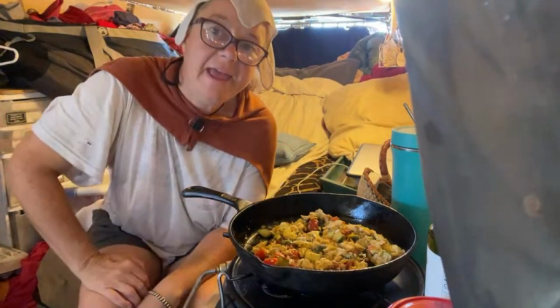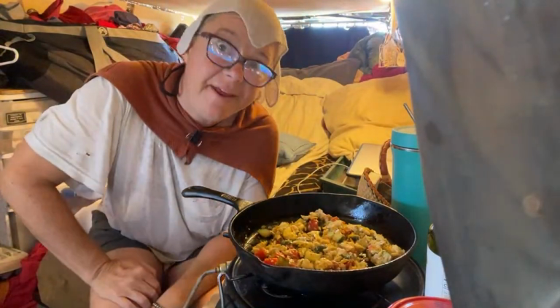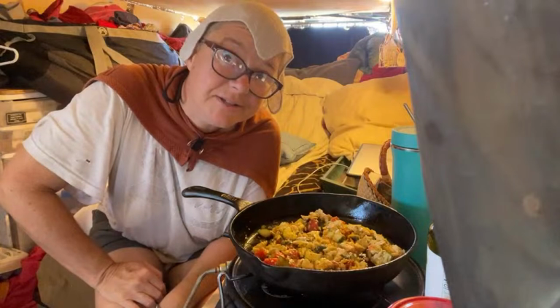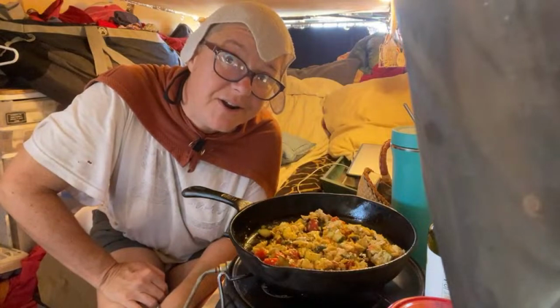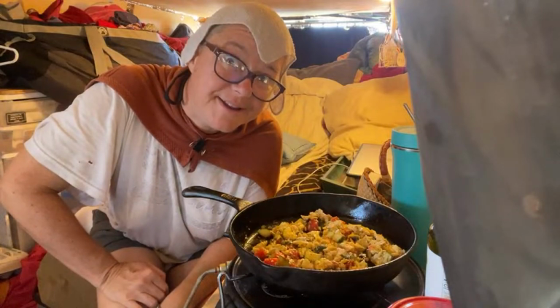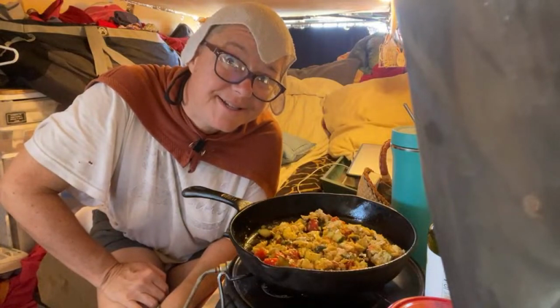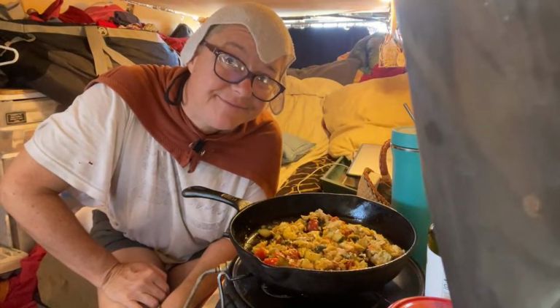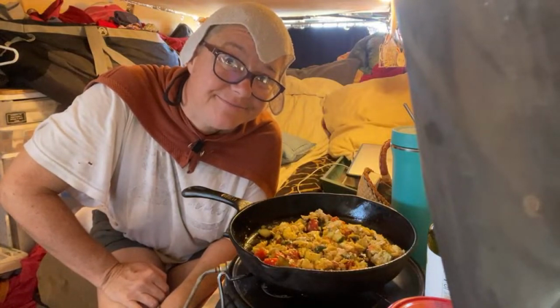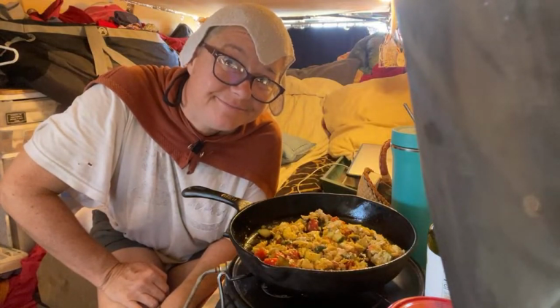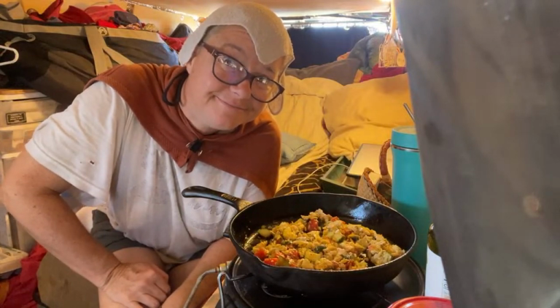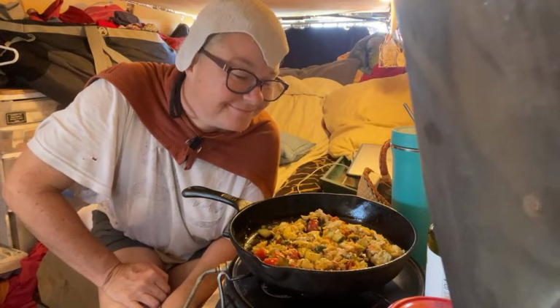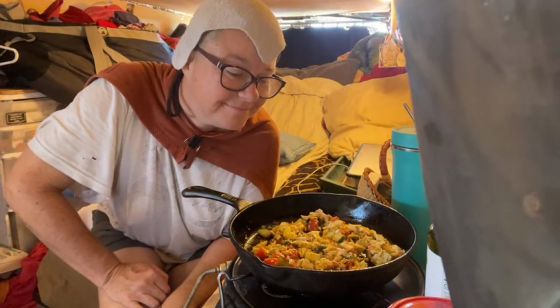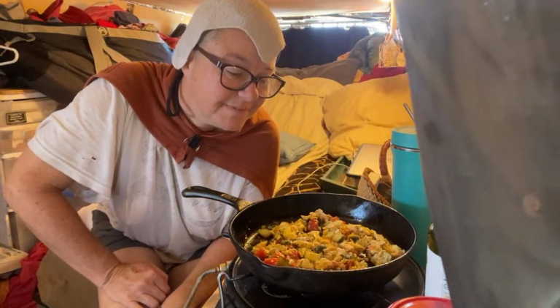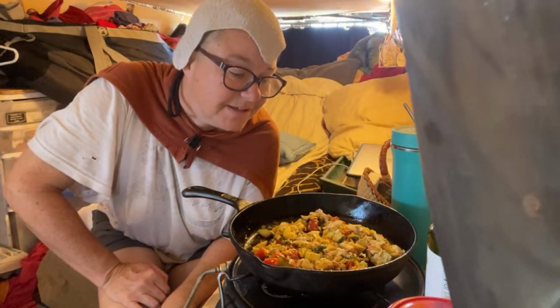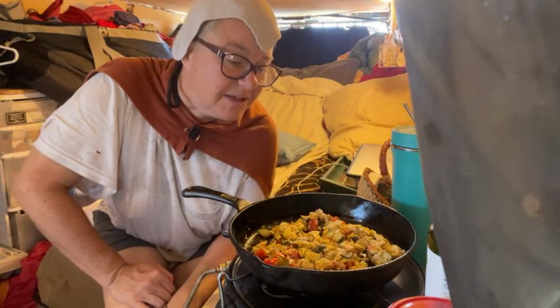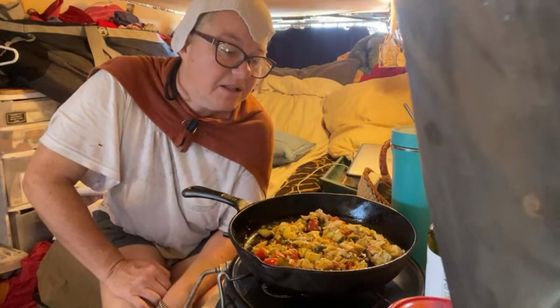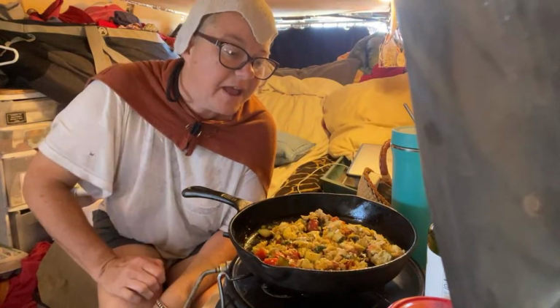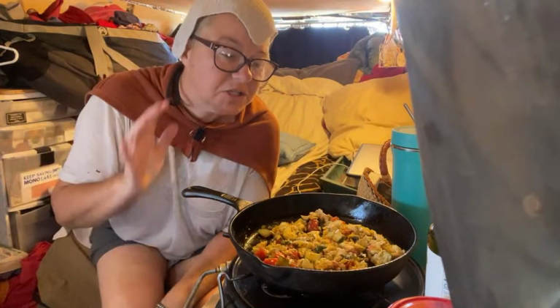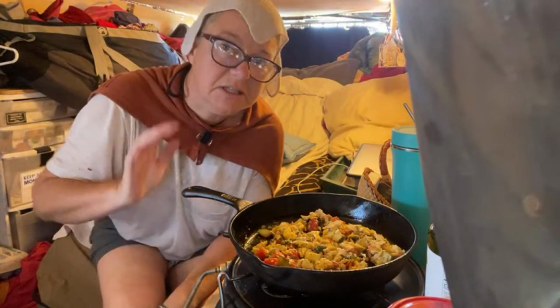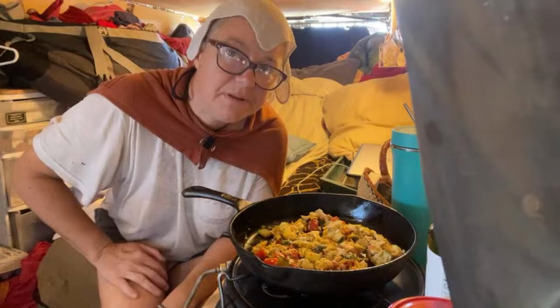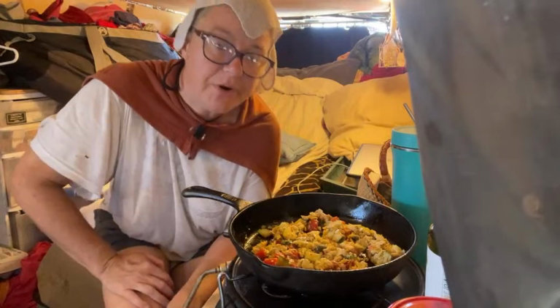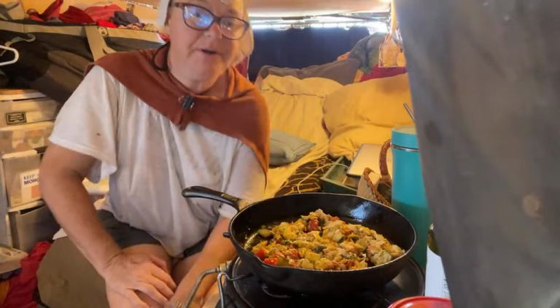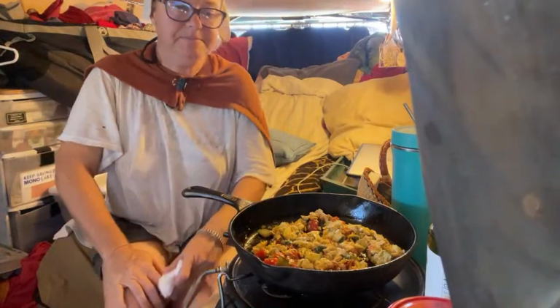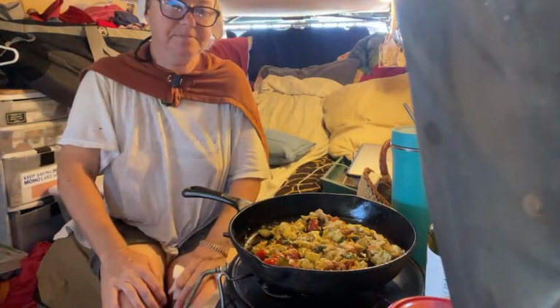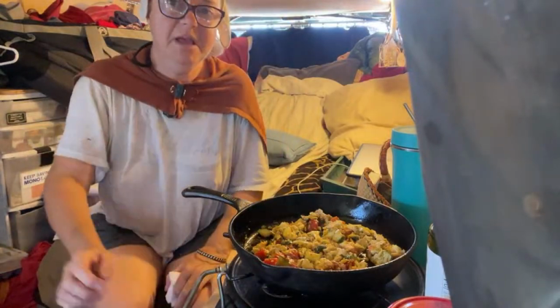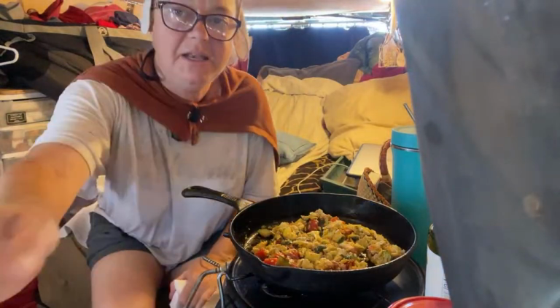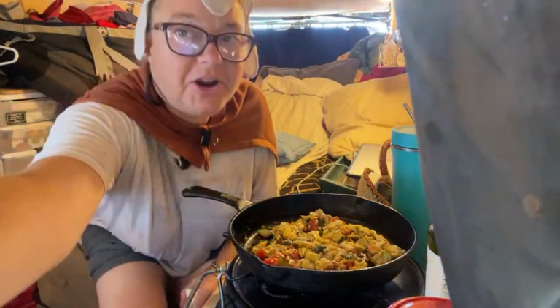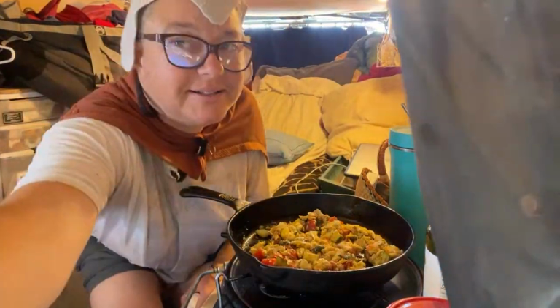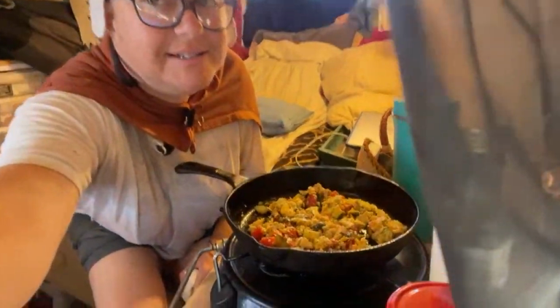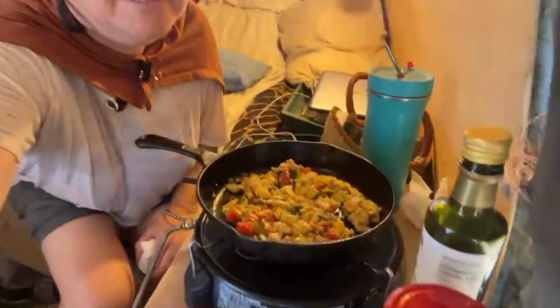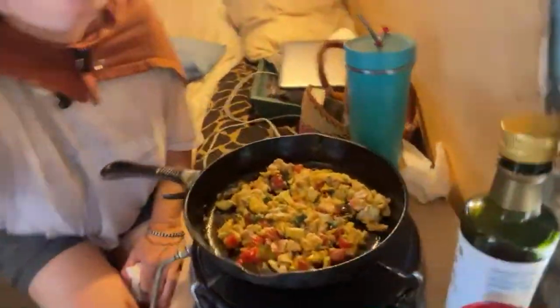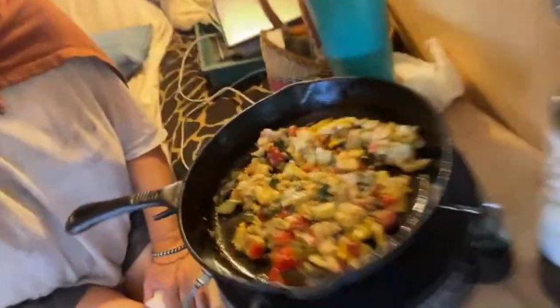And there's our dish! I'll let that cook just a little bit more.